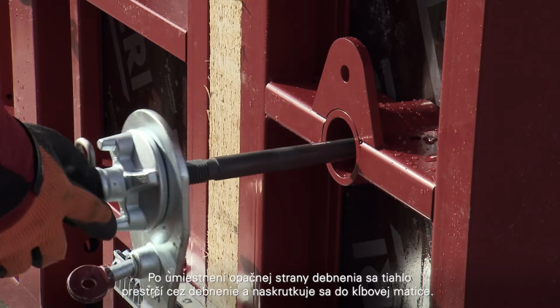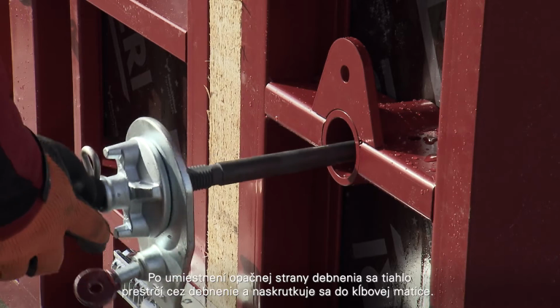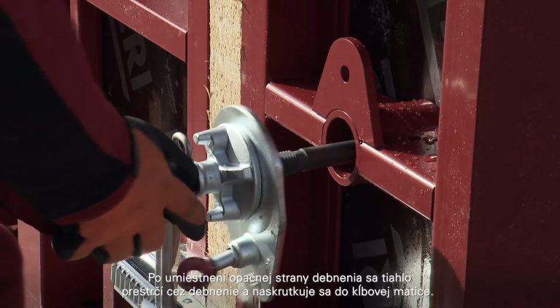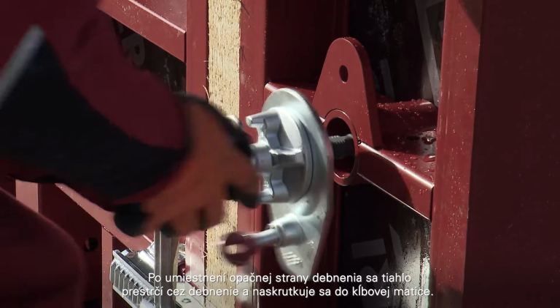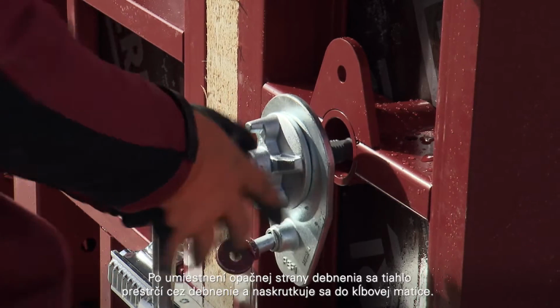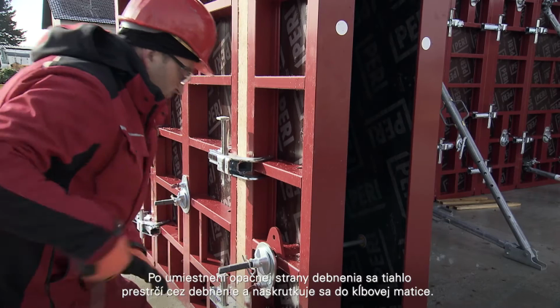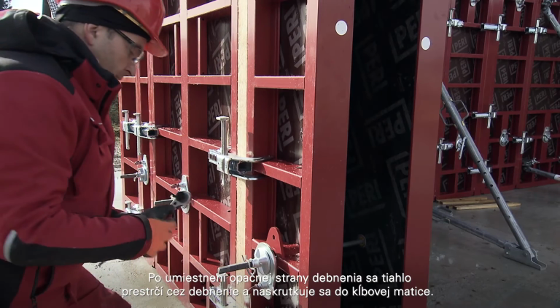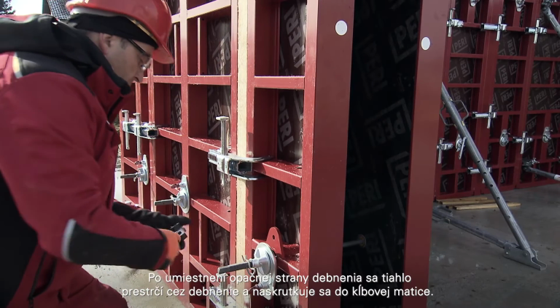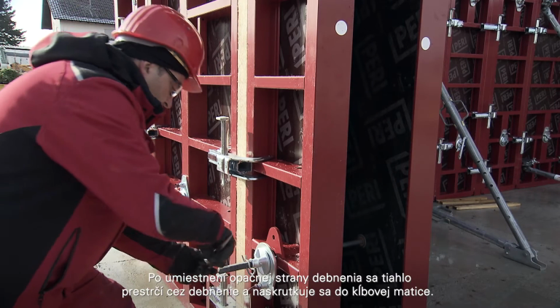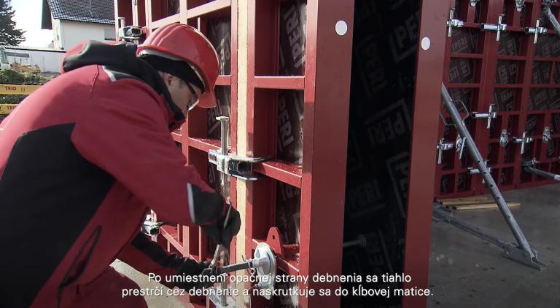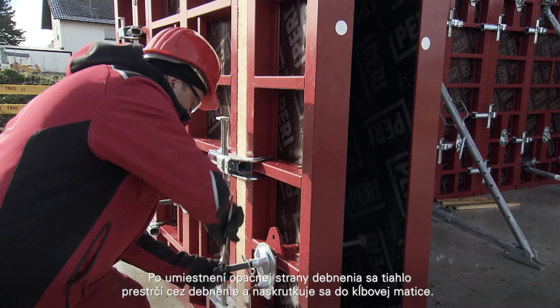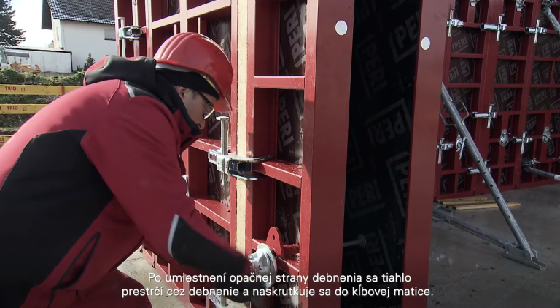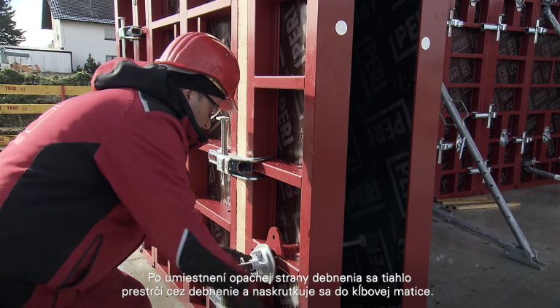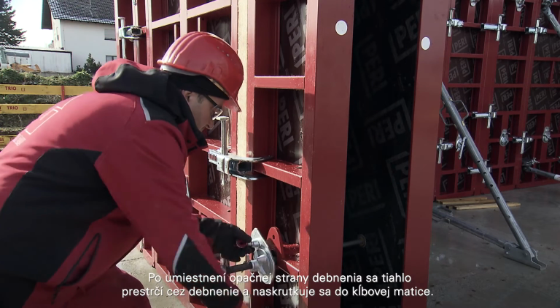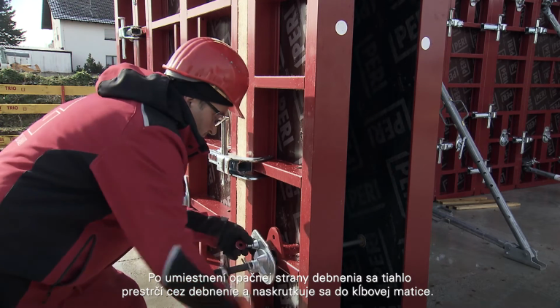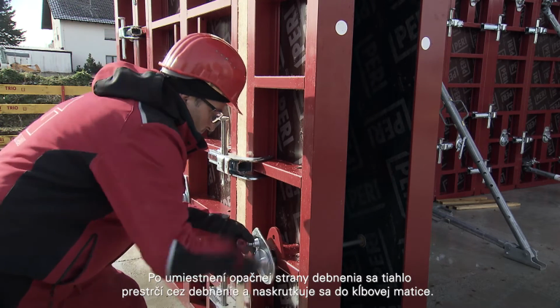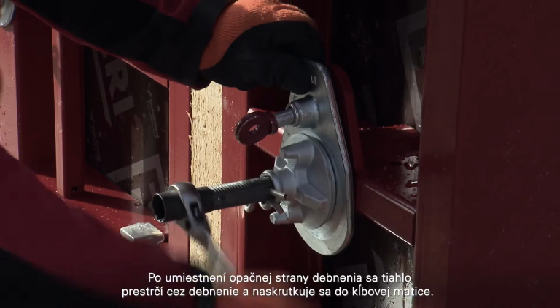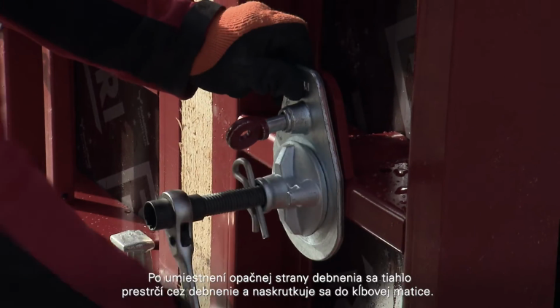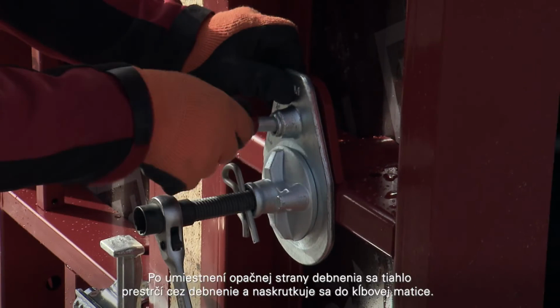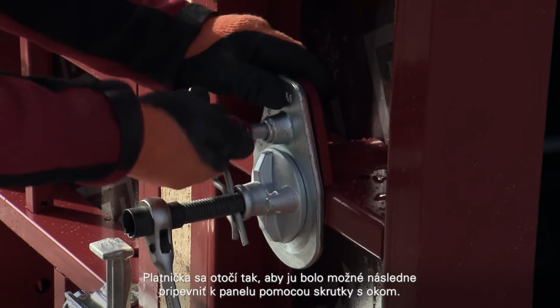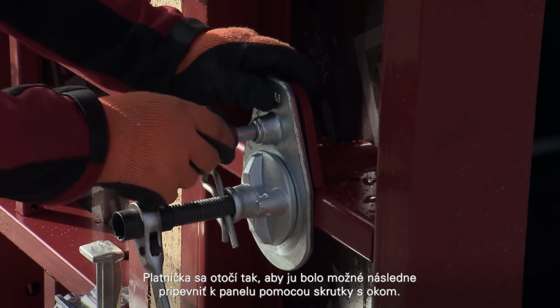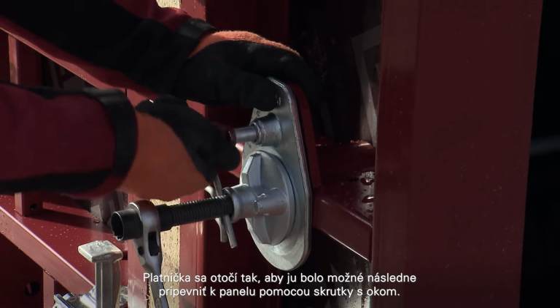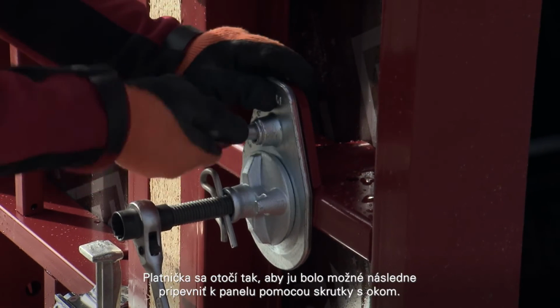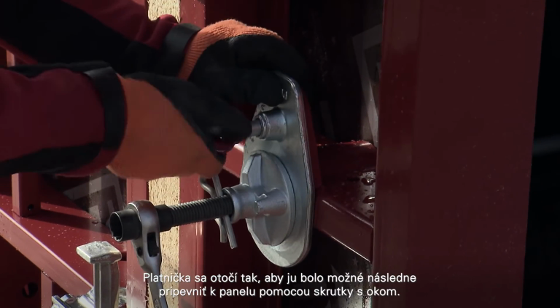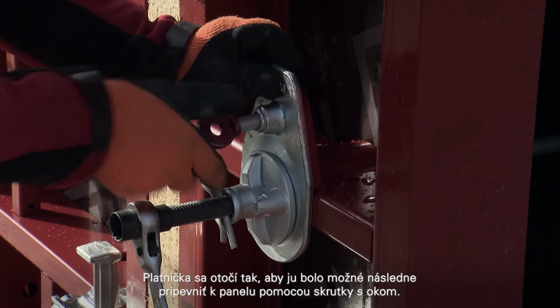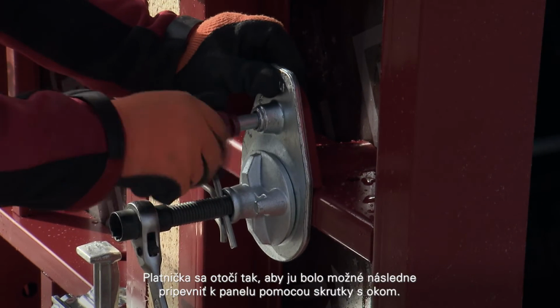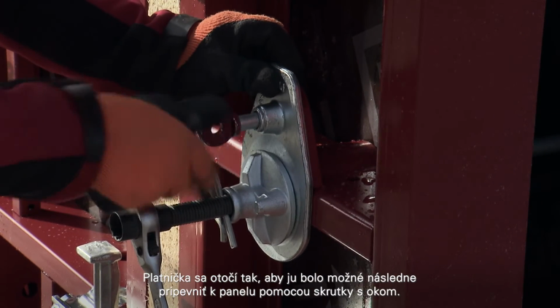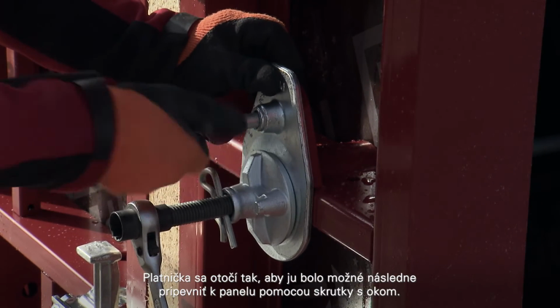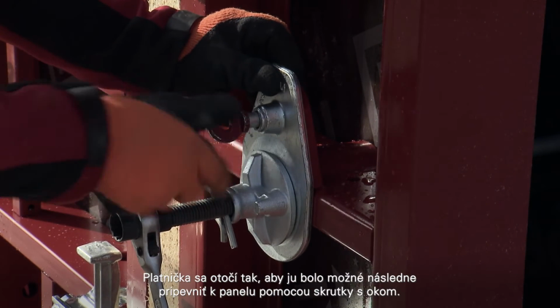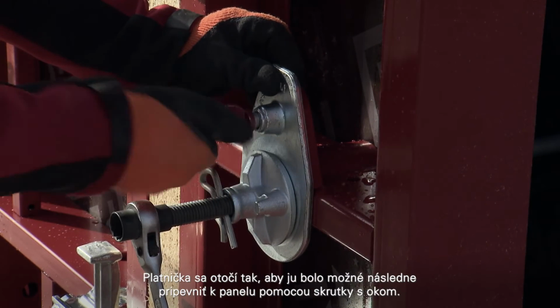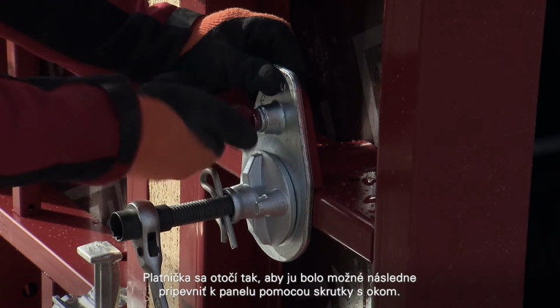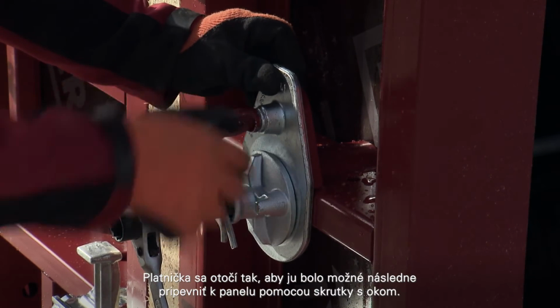After positioning the closing formwork, the tie is pushed into the formwork and is screwed into the wingnut. The base plate is turned so it can be subsequently fixed to the panel using the eye bolt.